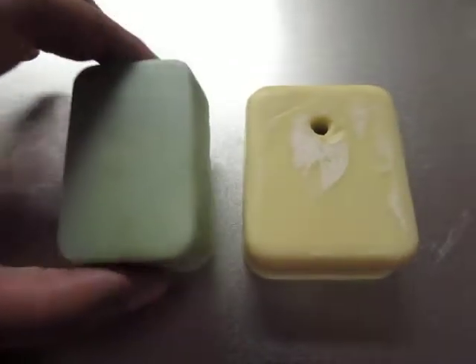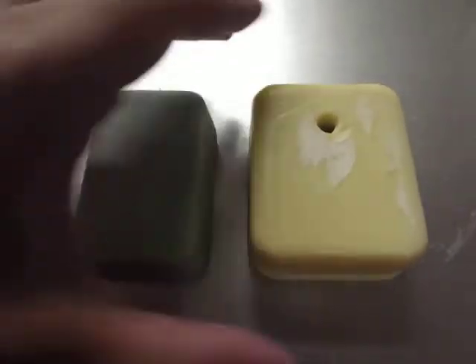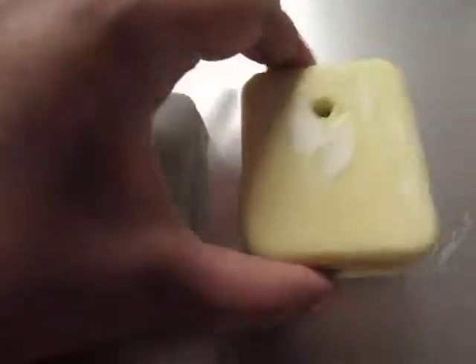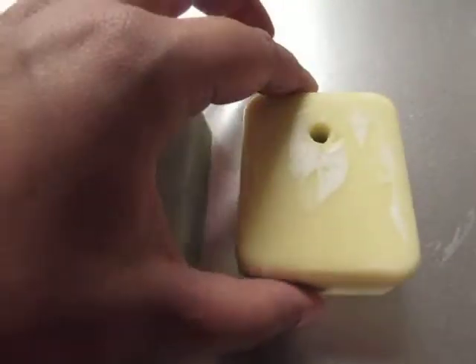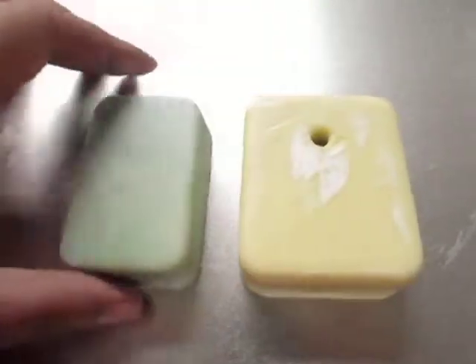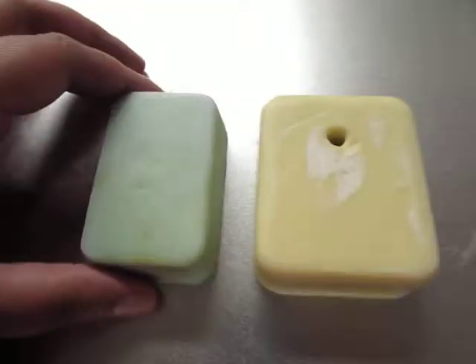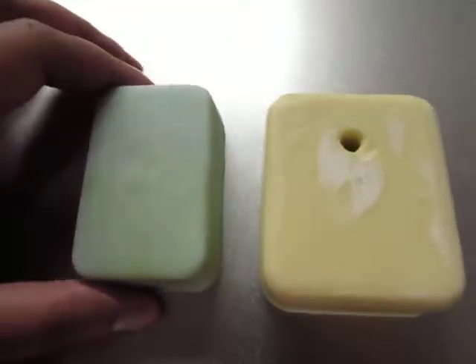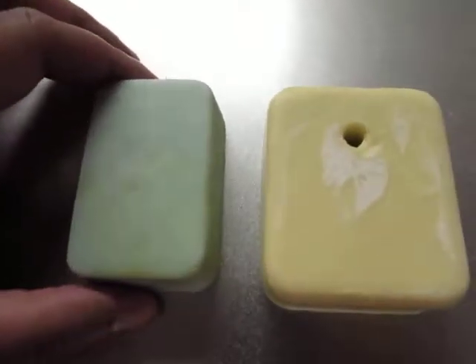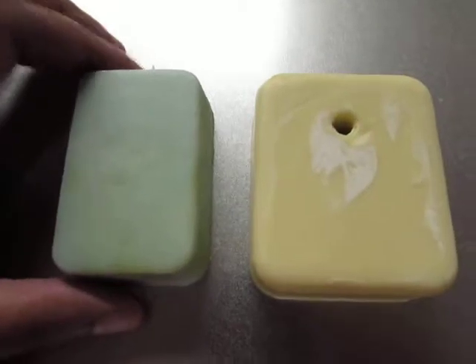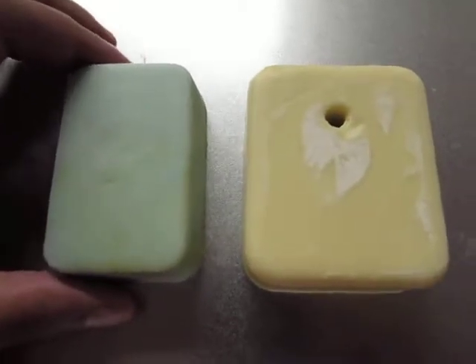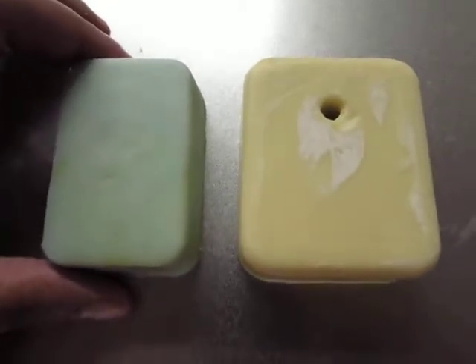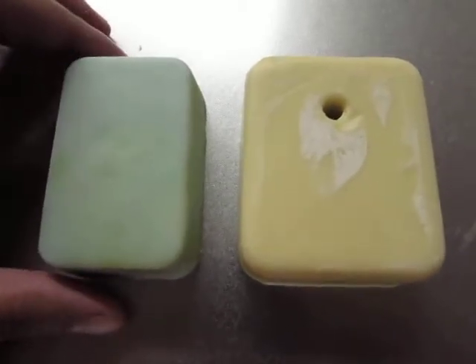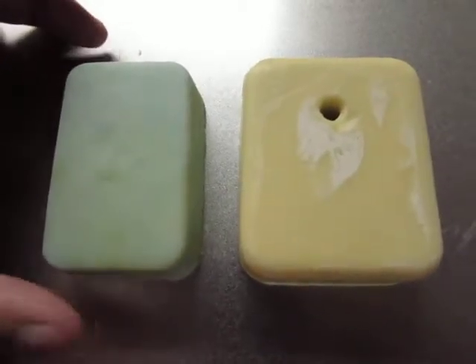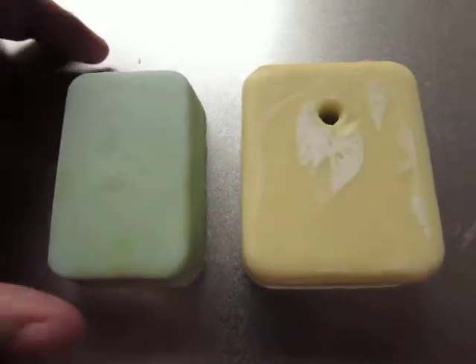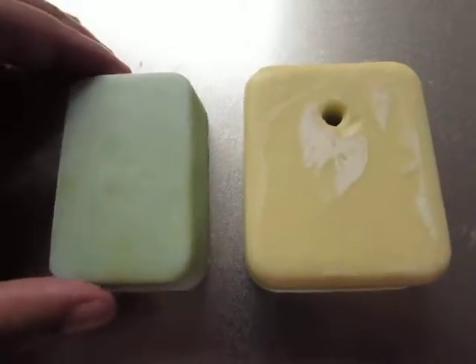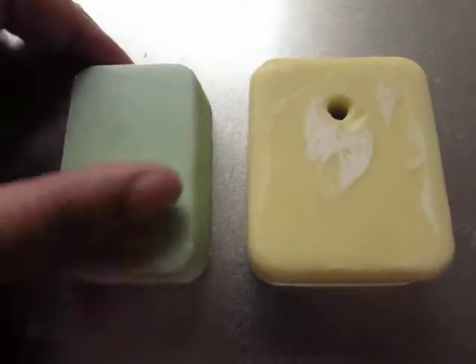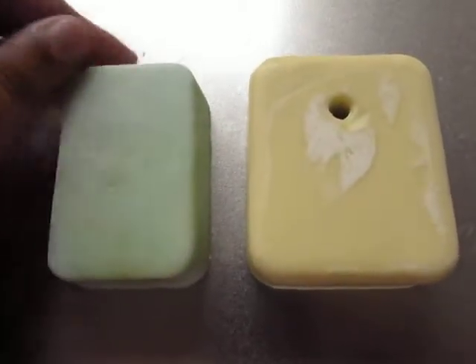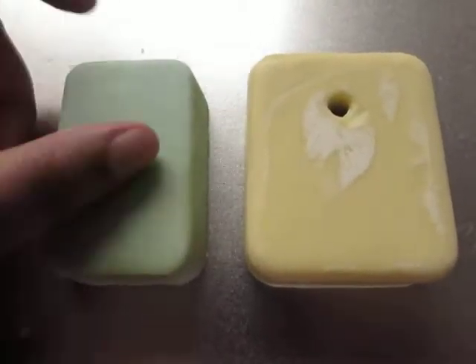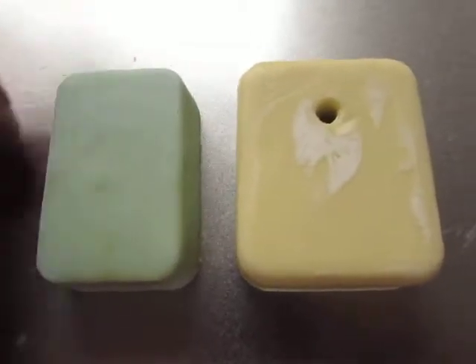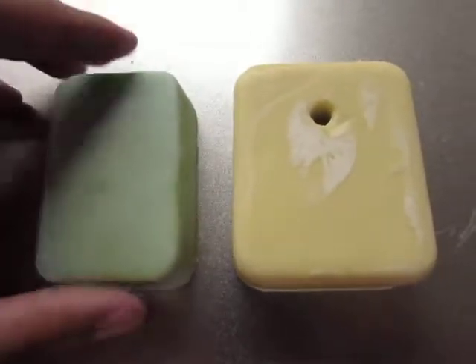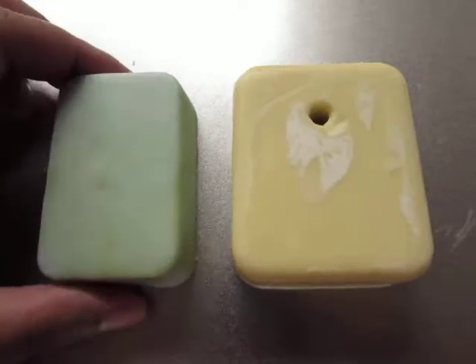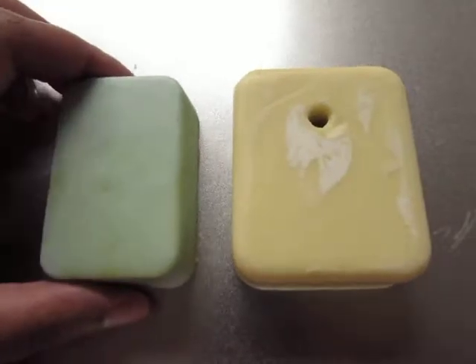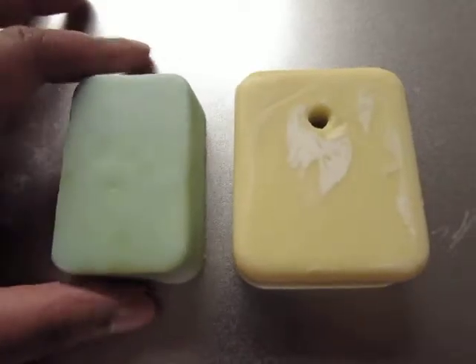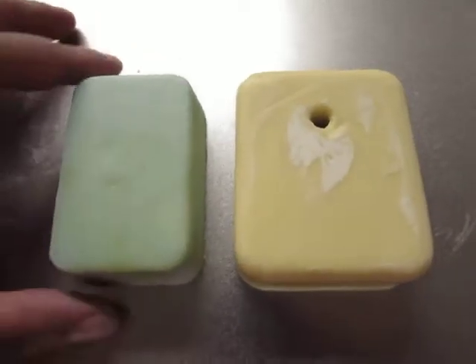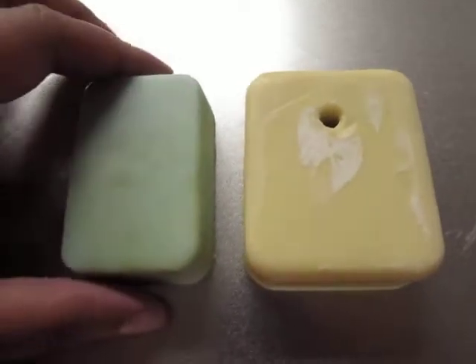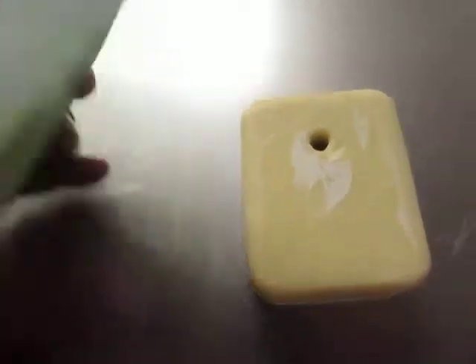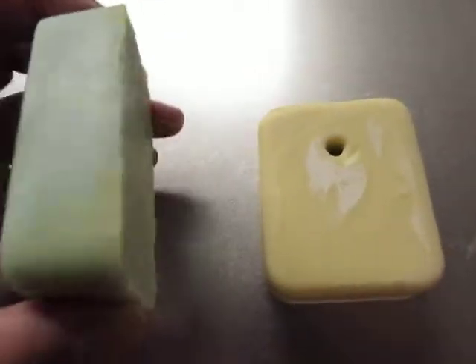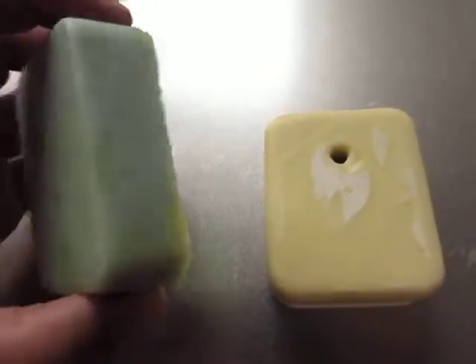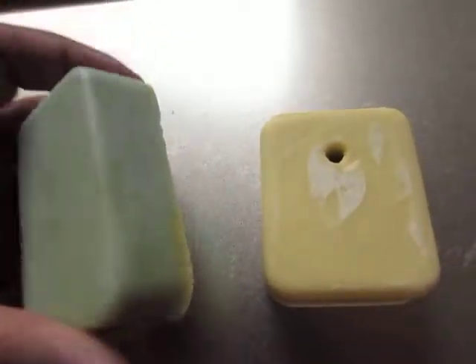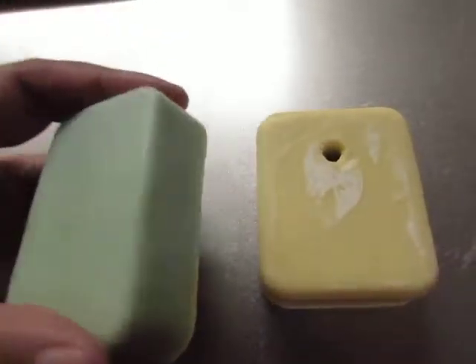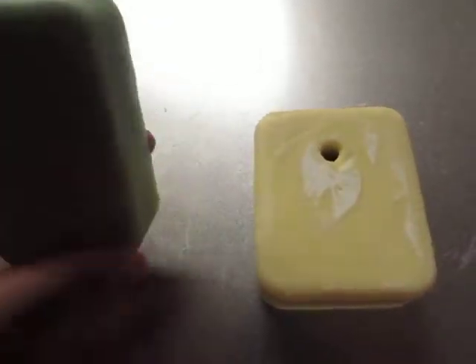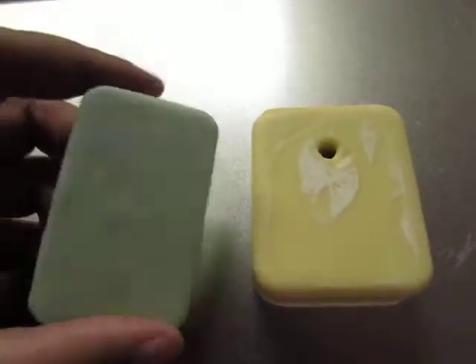Now these soaps, both of them, are a pure Castile soap. Castile soap is 100% olive oil. It's got water and your lye, or your sodium hydroxide. That's what makes your soap a soap.